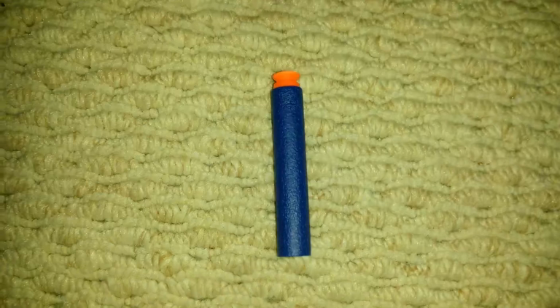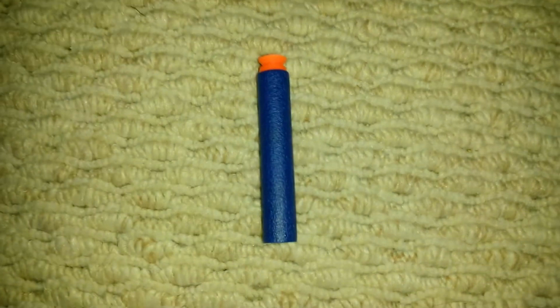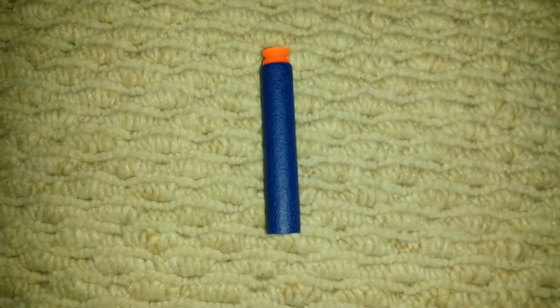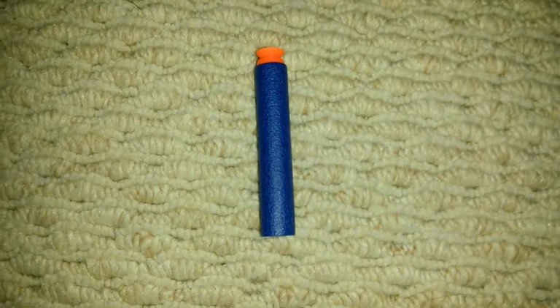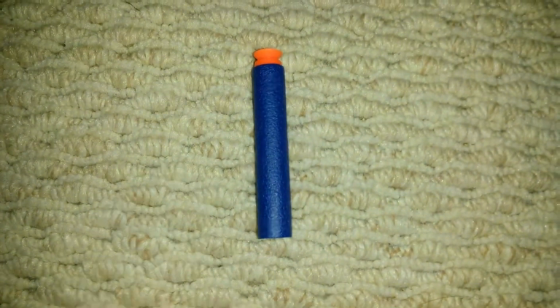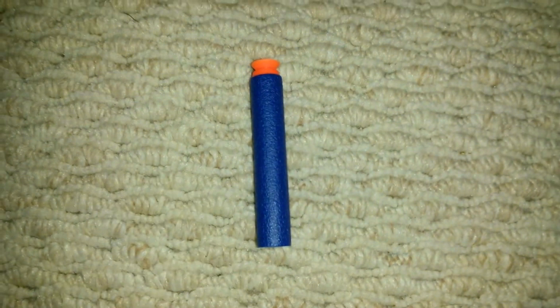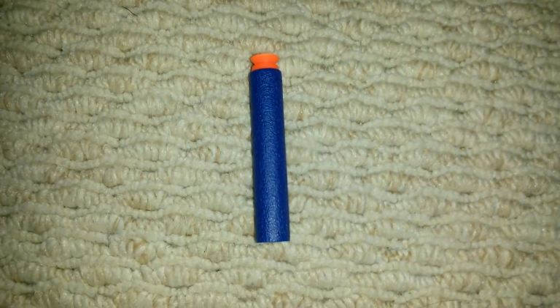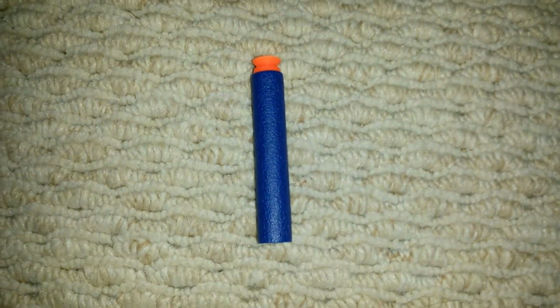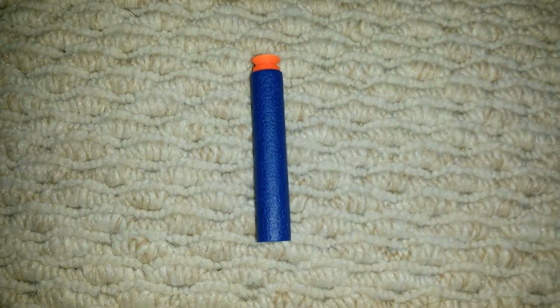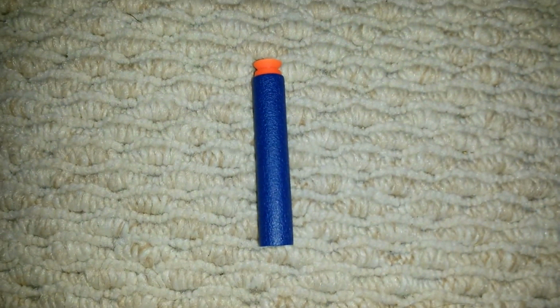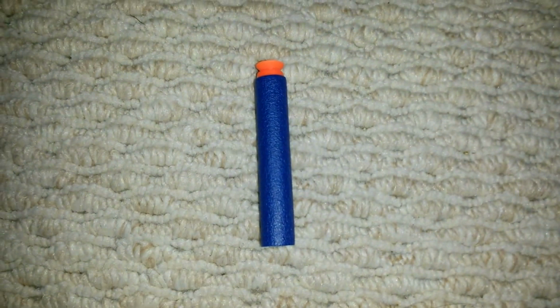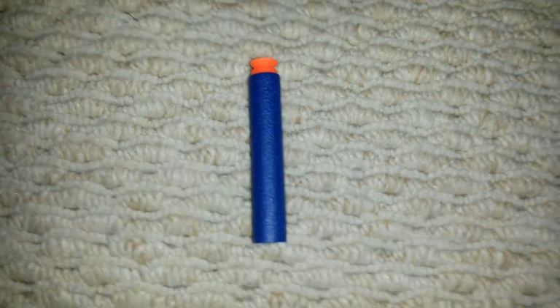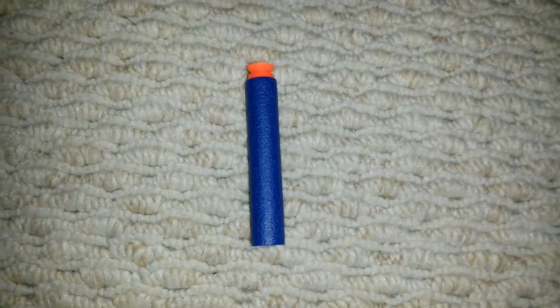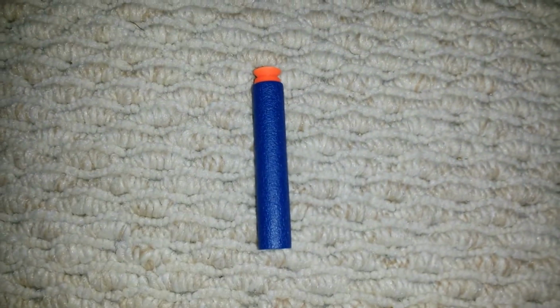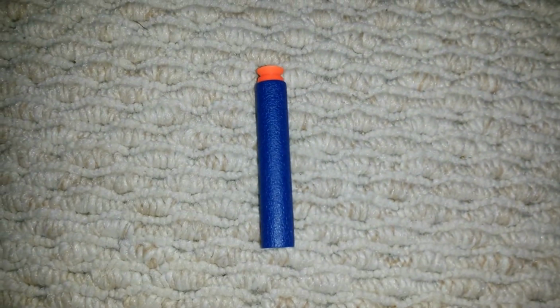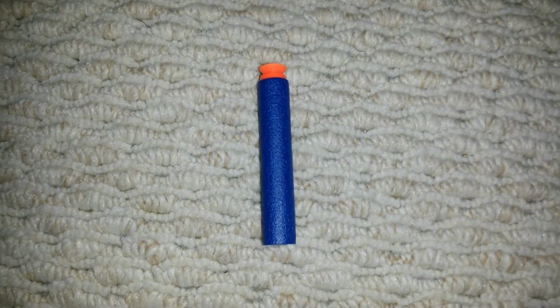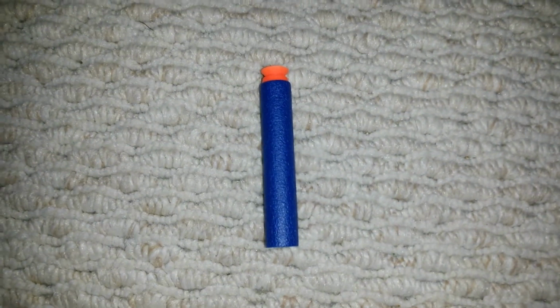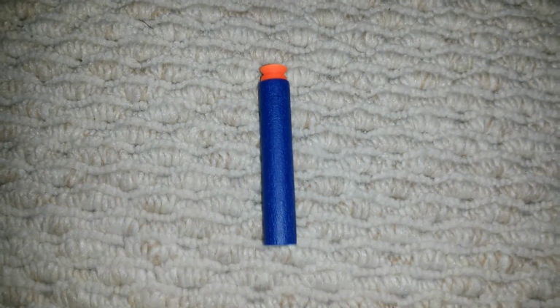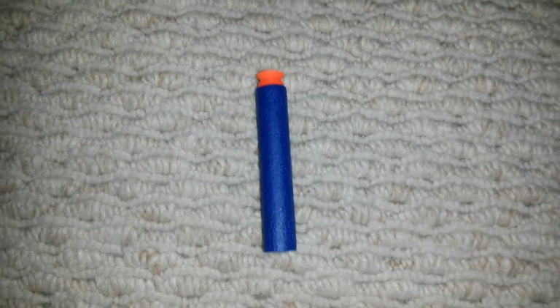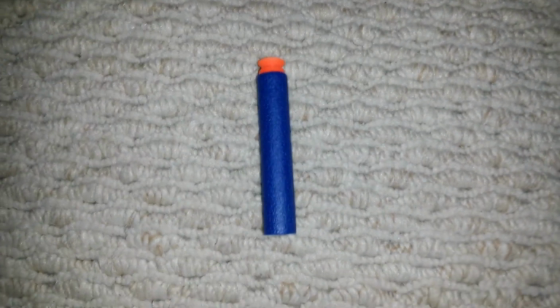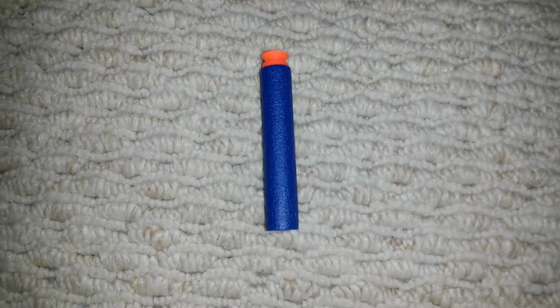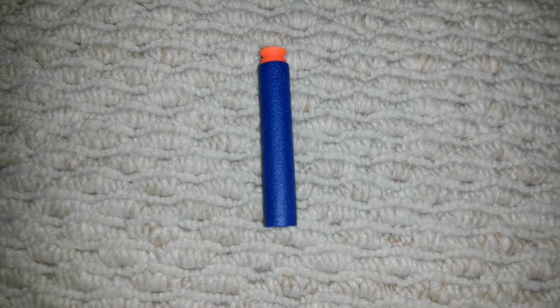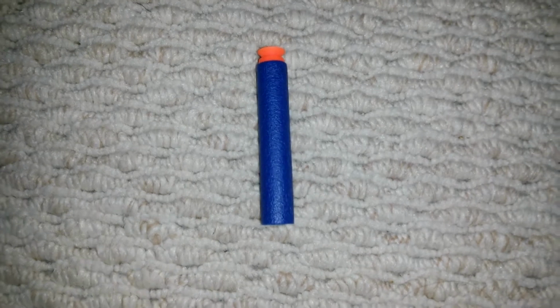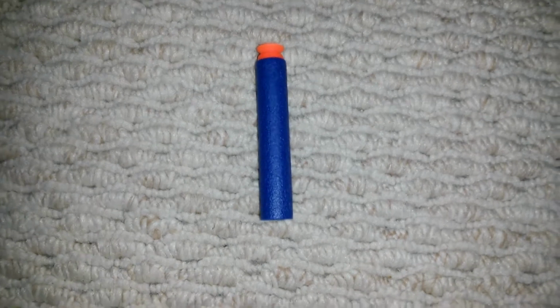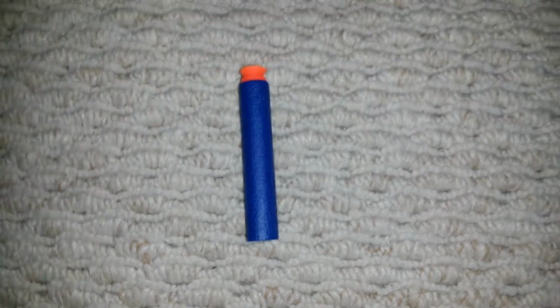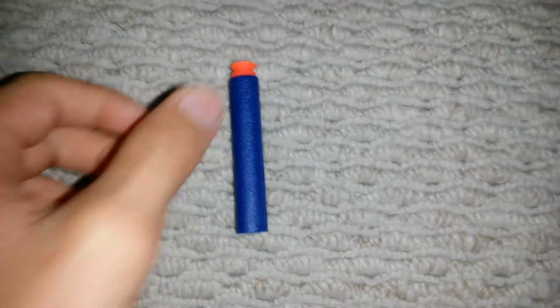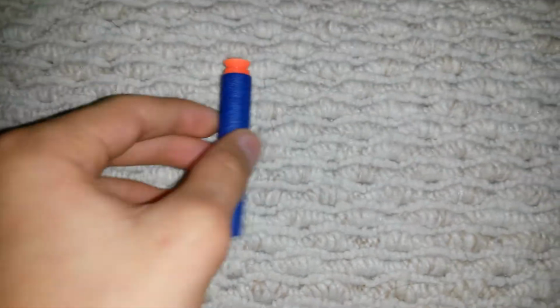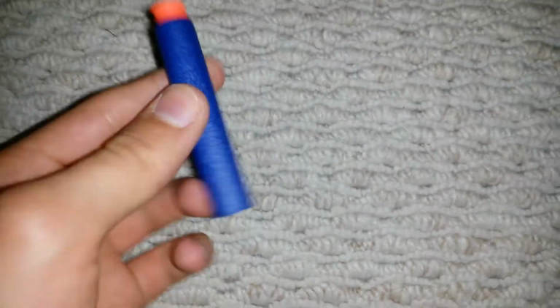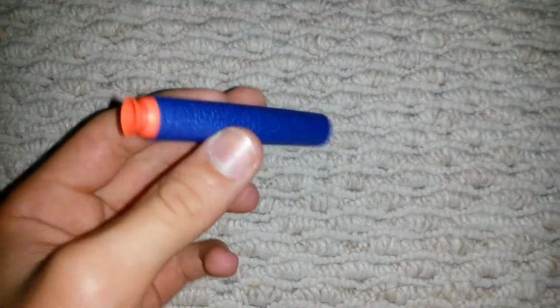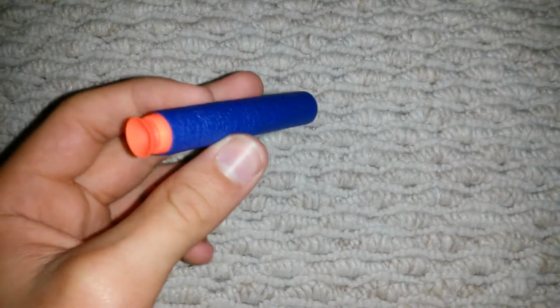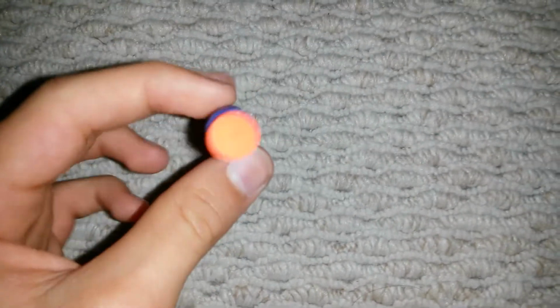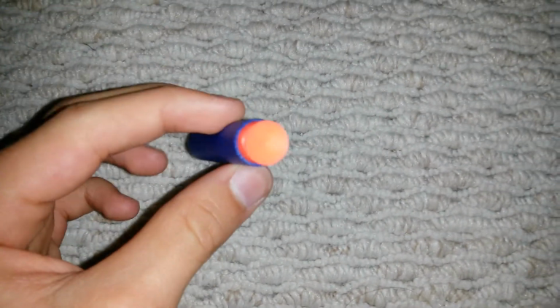Hello everyone, Louis Octopus here, and today I'm going to be showing you the new Nerf Elite Suction Darts. That's right, the Elite Suction Darts.